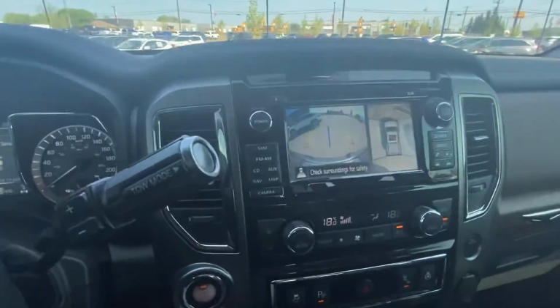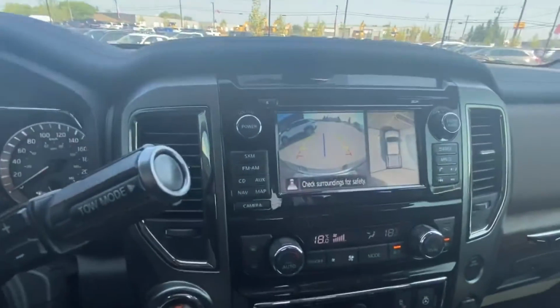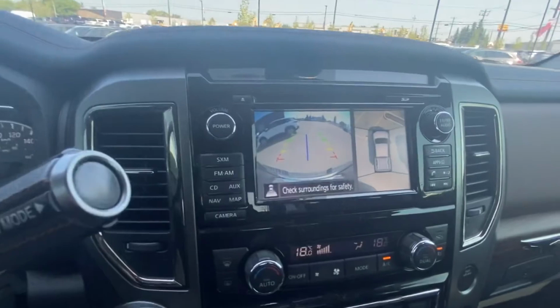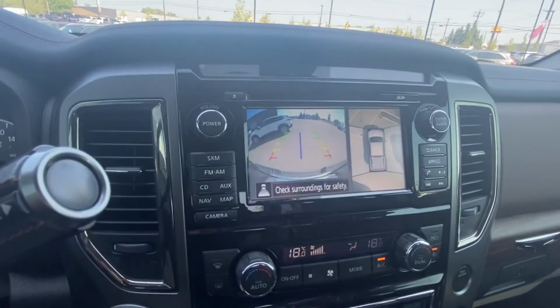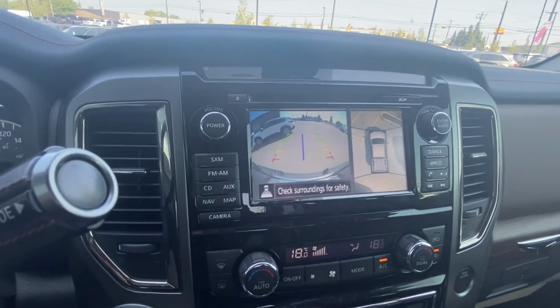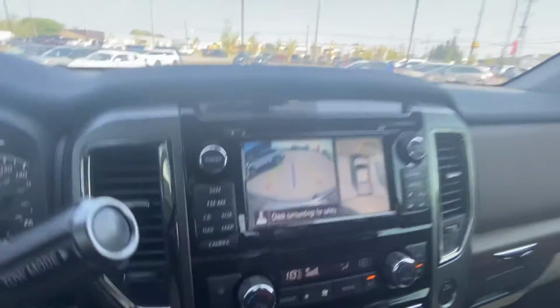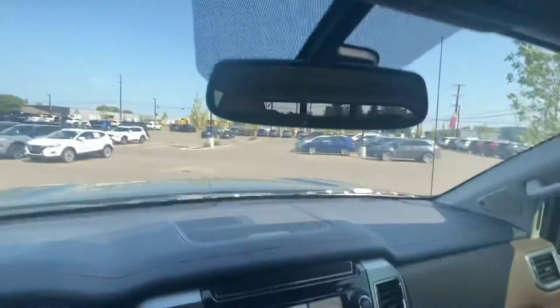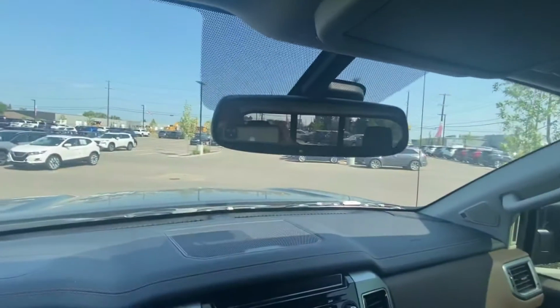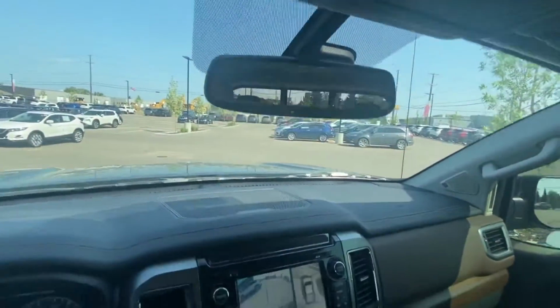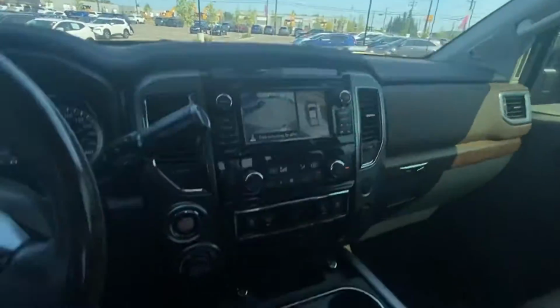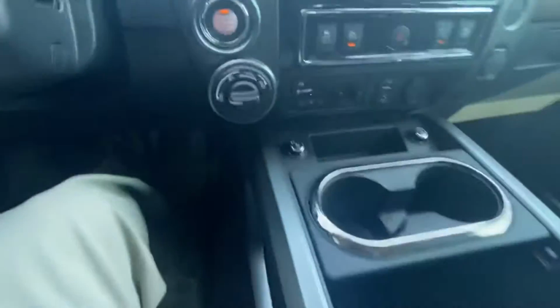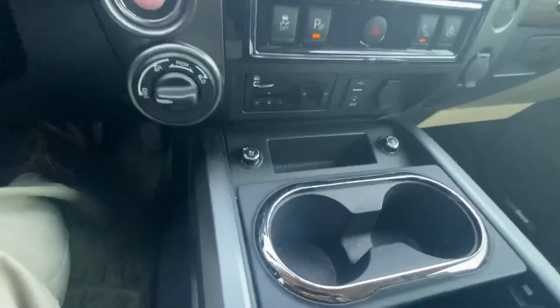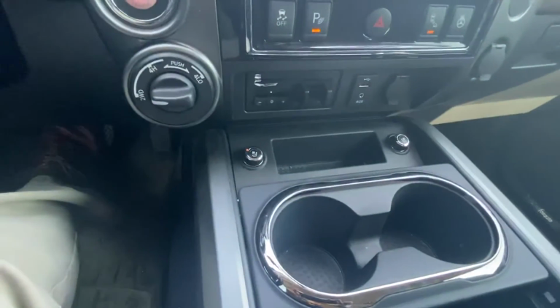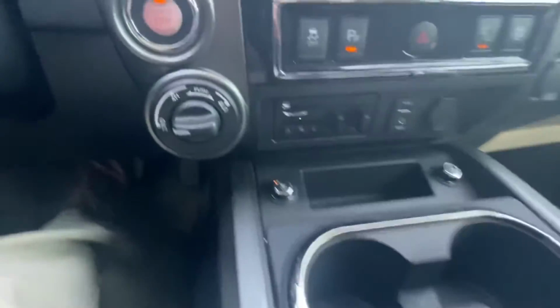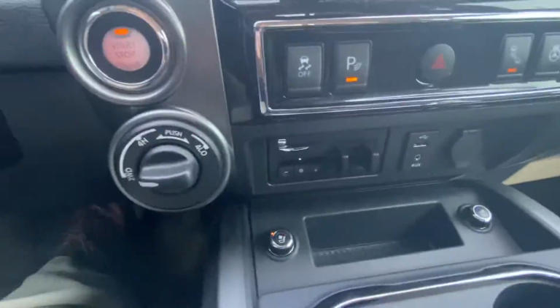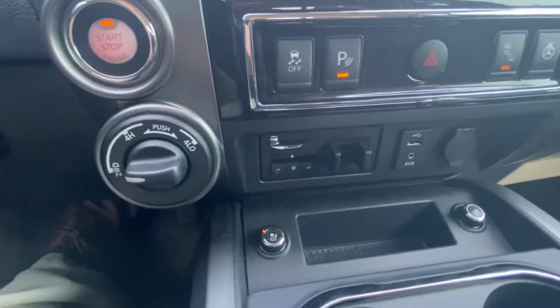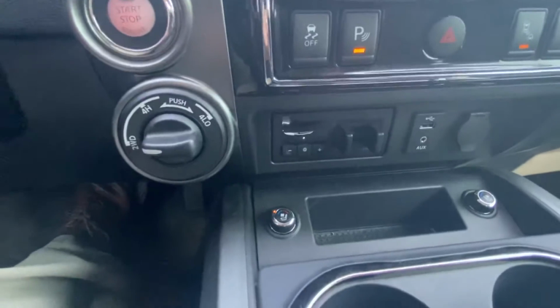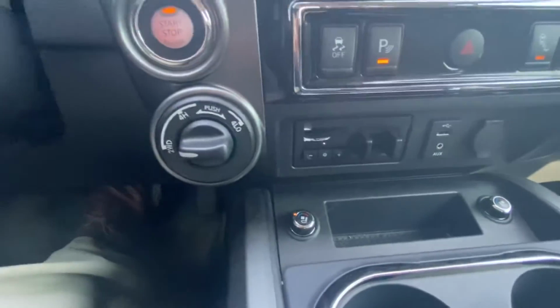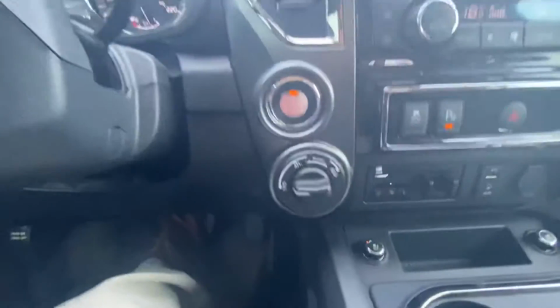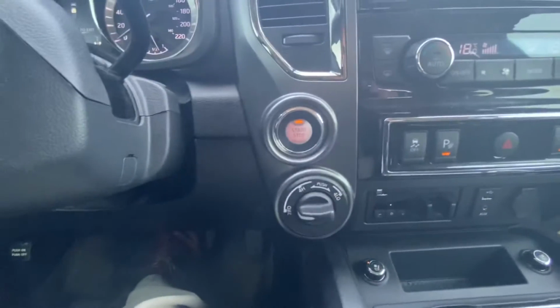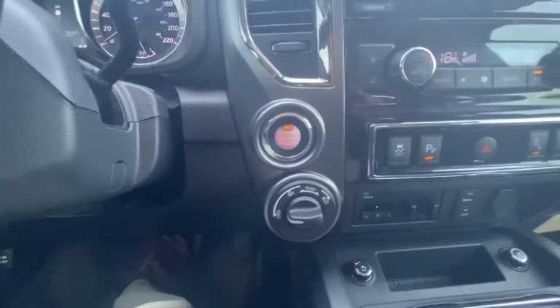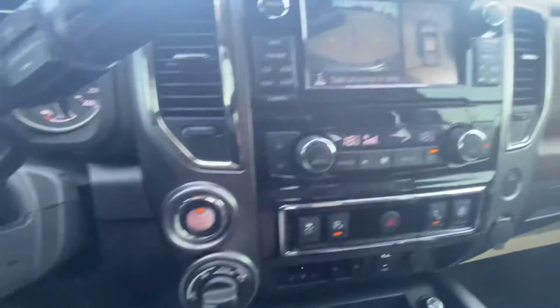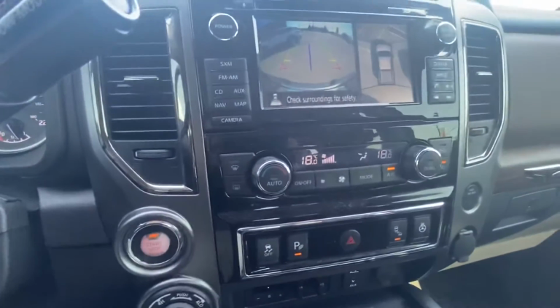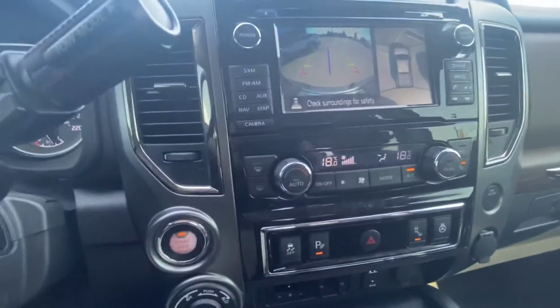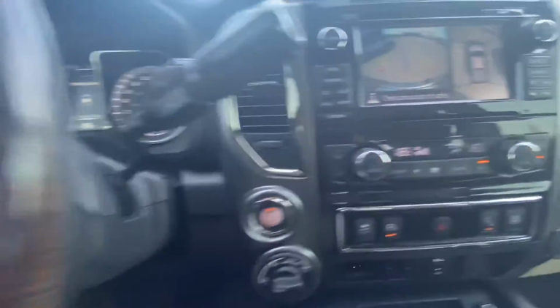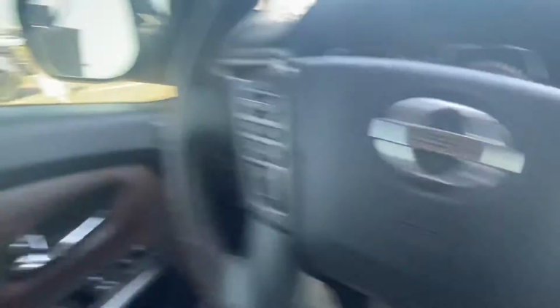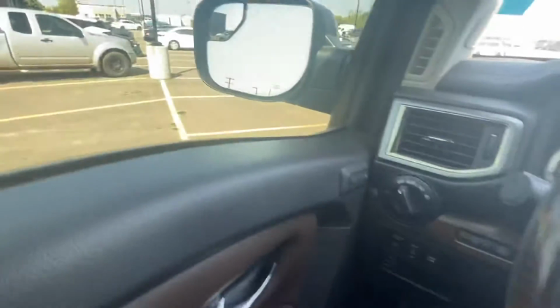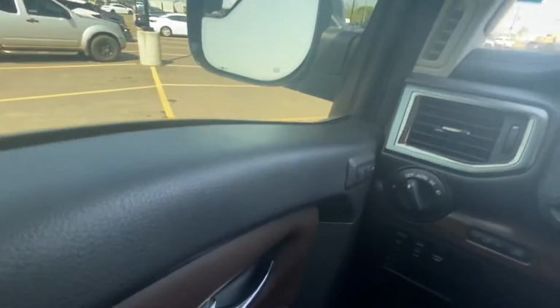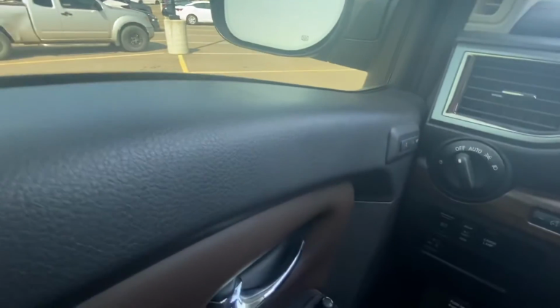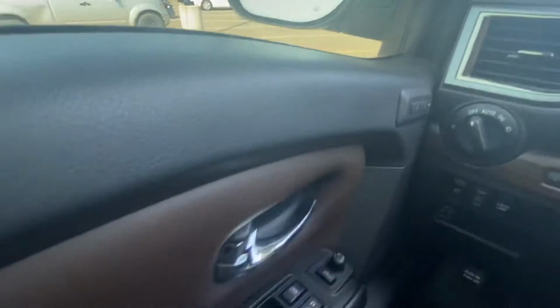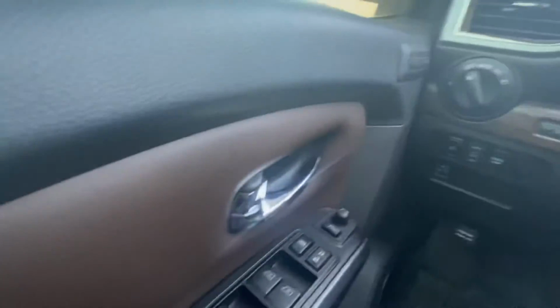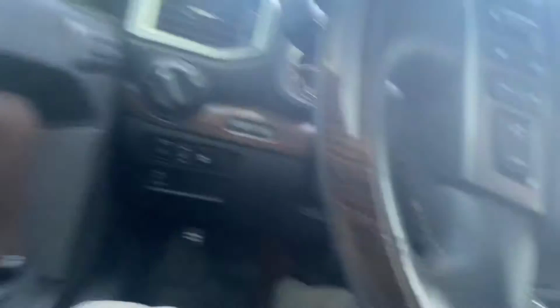You've got the full surround-view camera as well, electrochromatic mirror, full leather, heated and ventilated seats, your brake controller built right in, controls for your 4x4, digital climate, and your programmable seat settings — all that good stuff.